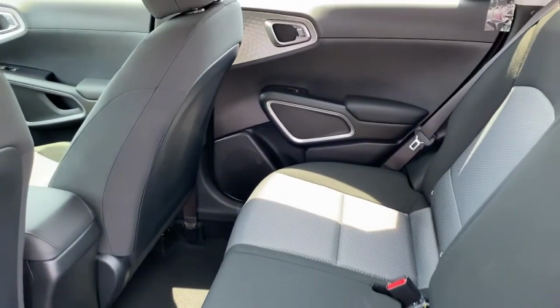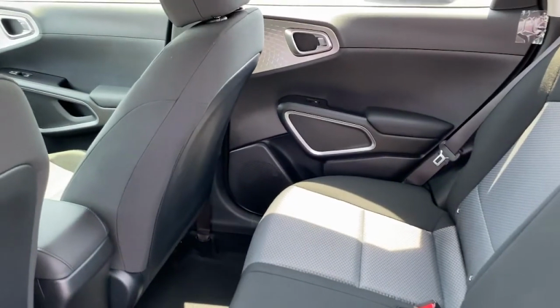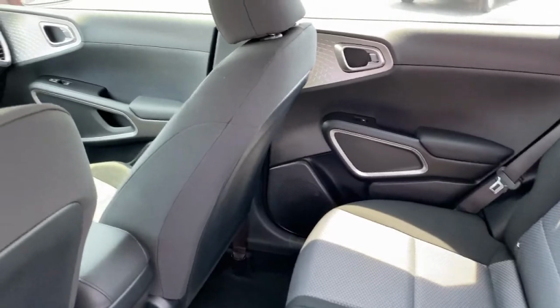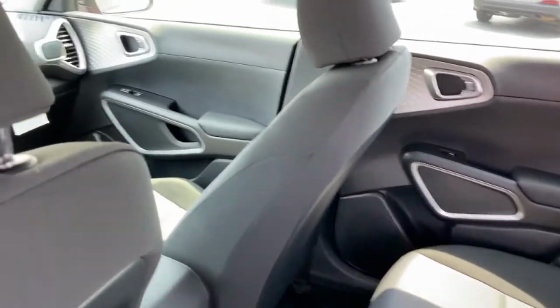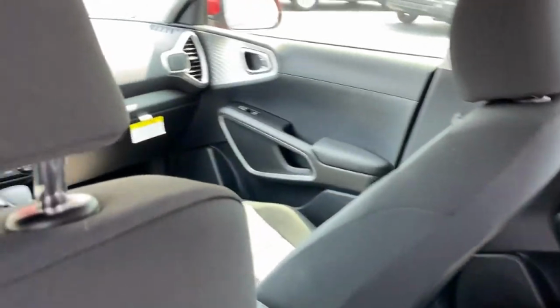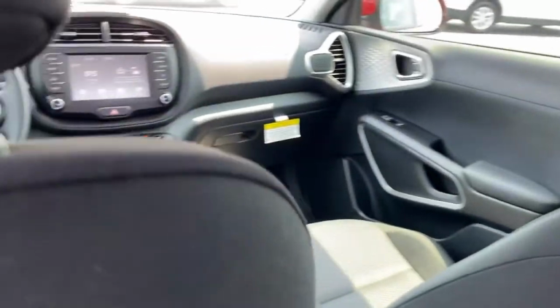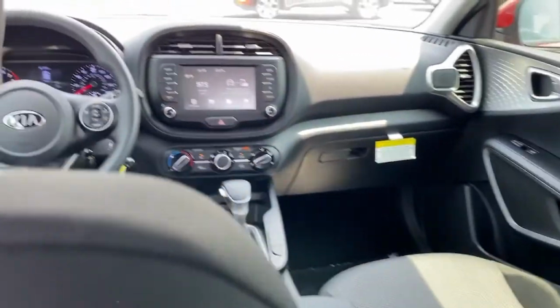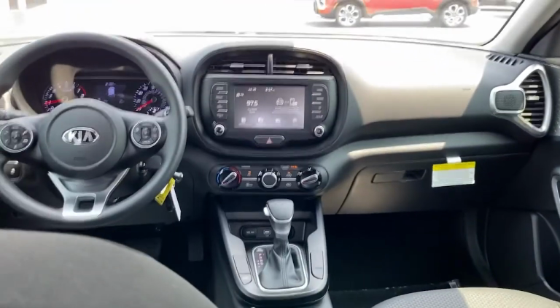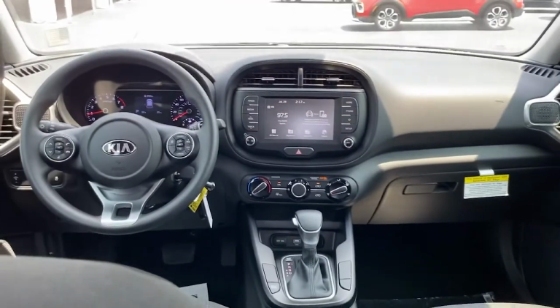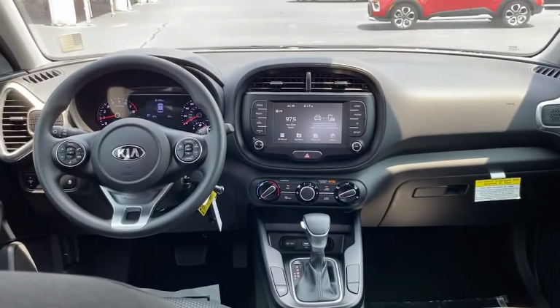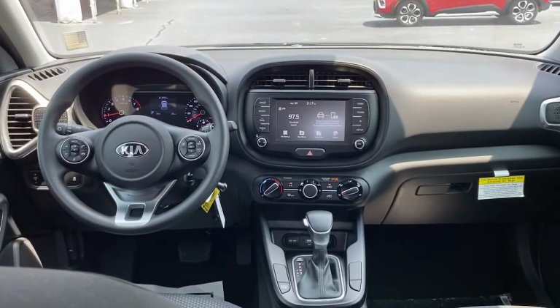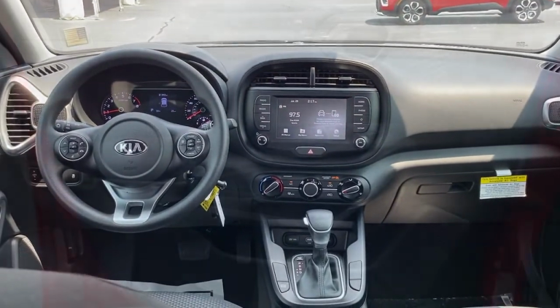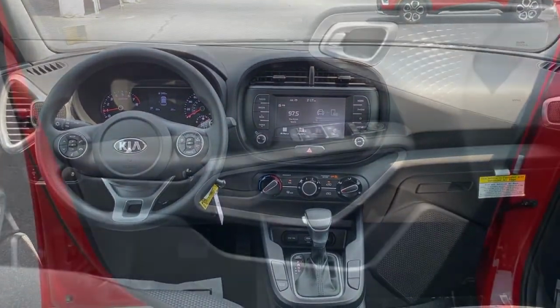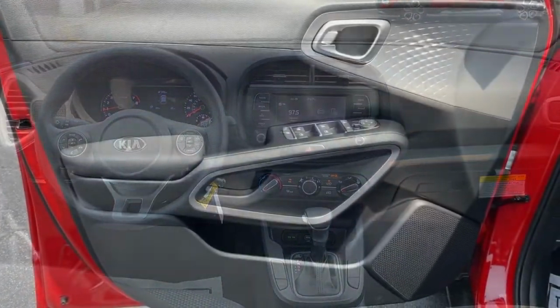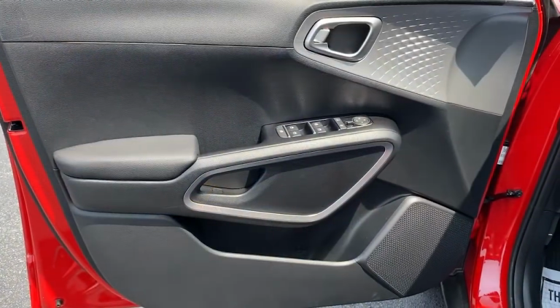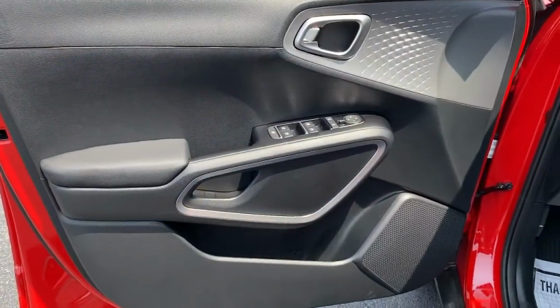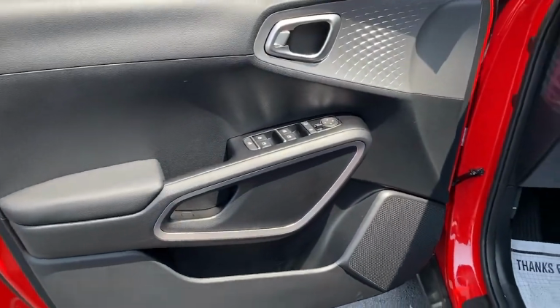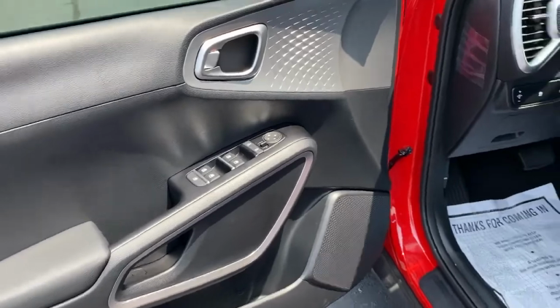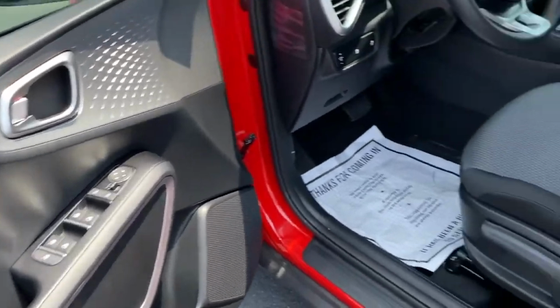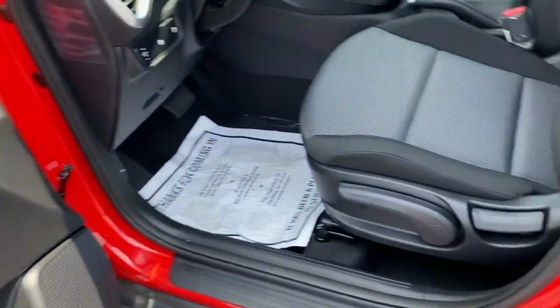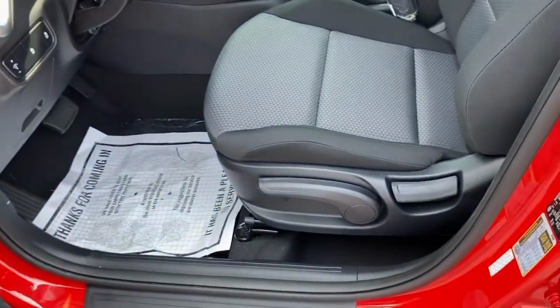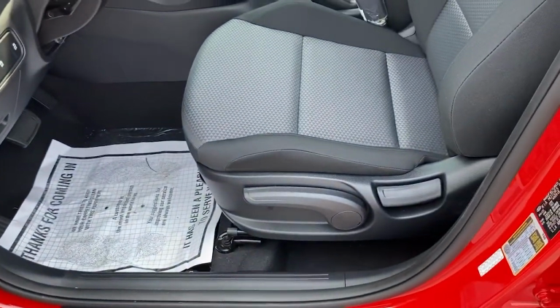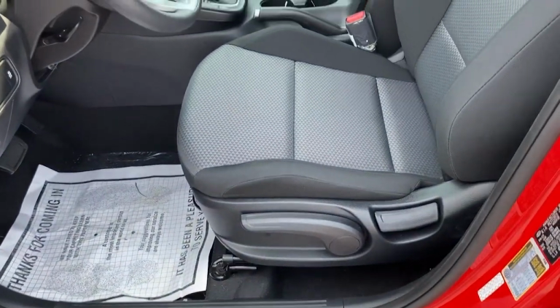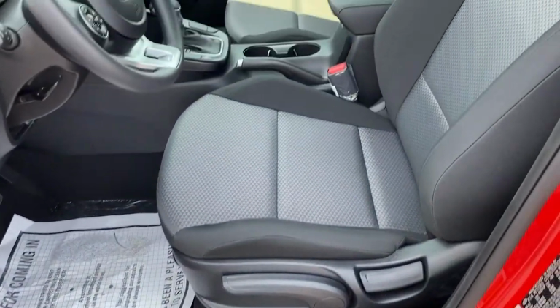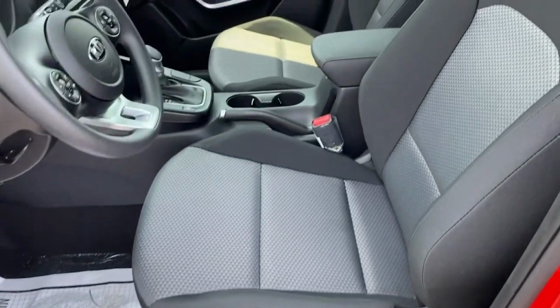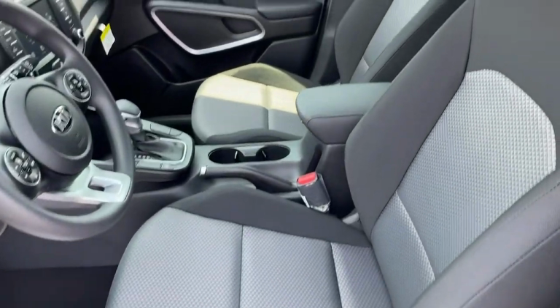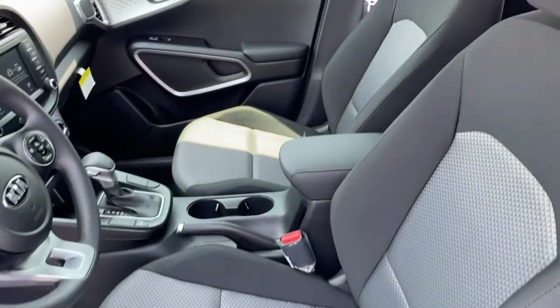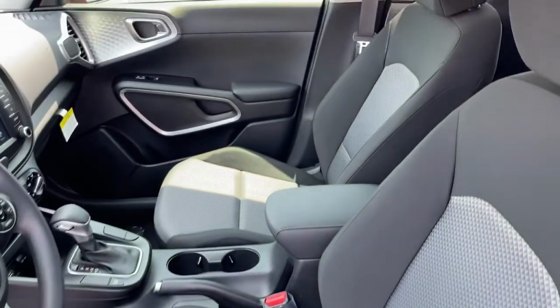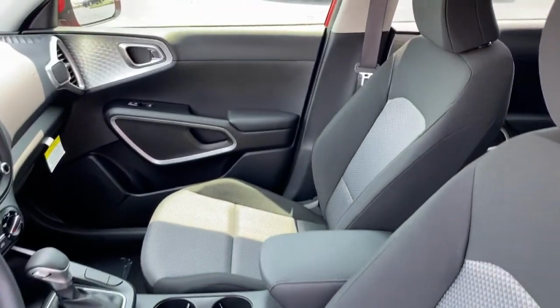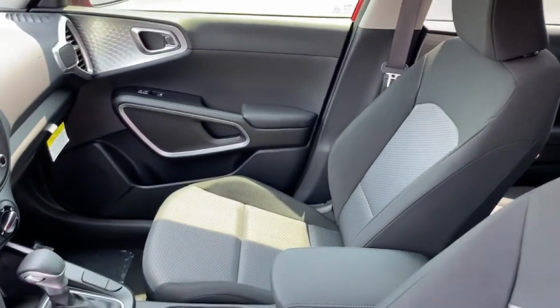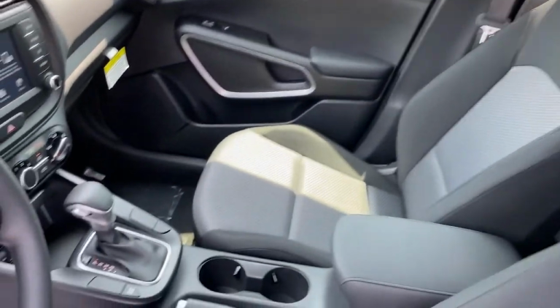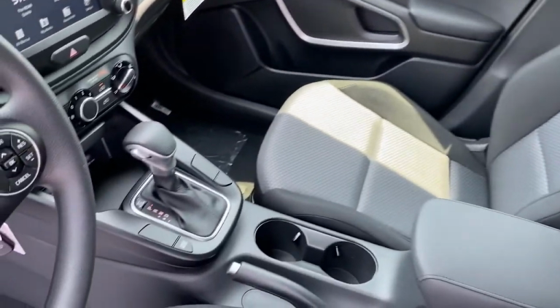You want to have fun, but need to be practical. Don't compromise. Get the best of both worlds with a Soul. Our team will give you an outstanding test drive experience. Stop in today.